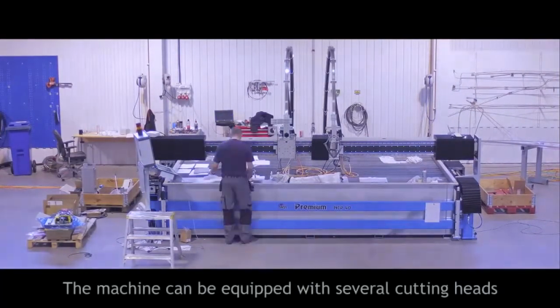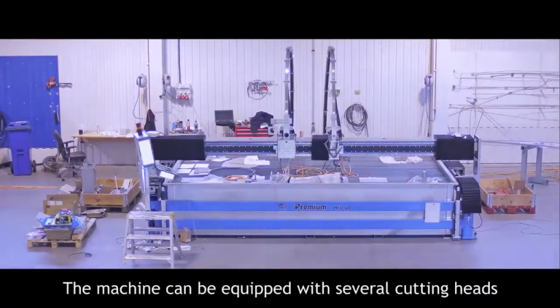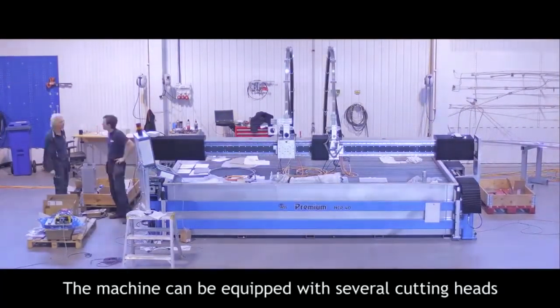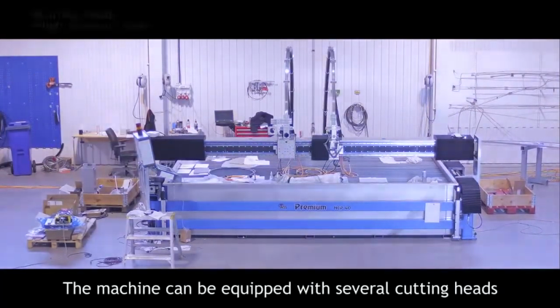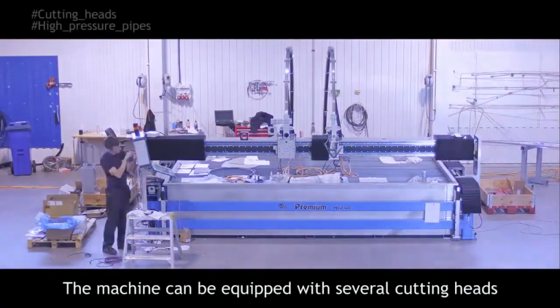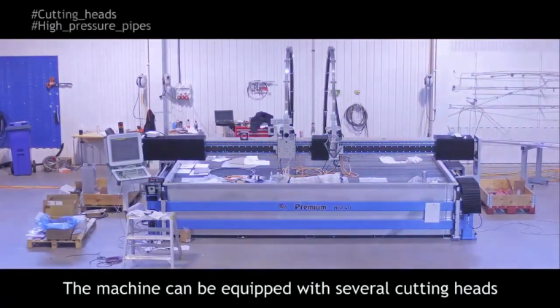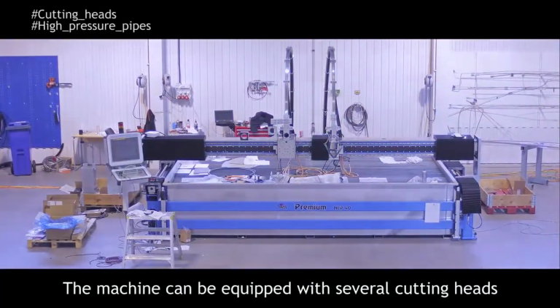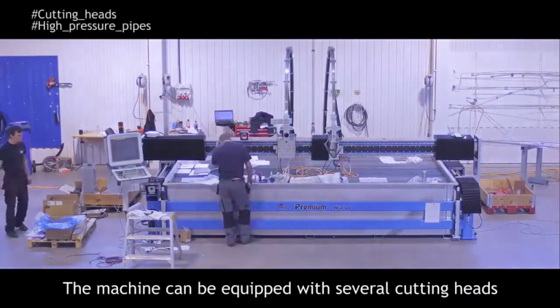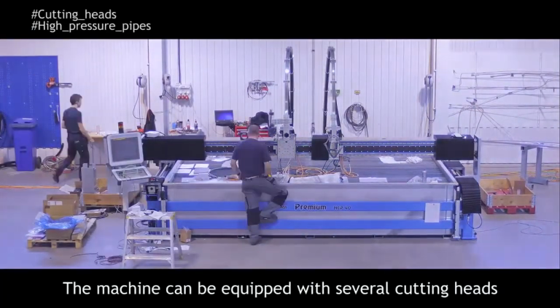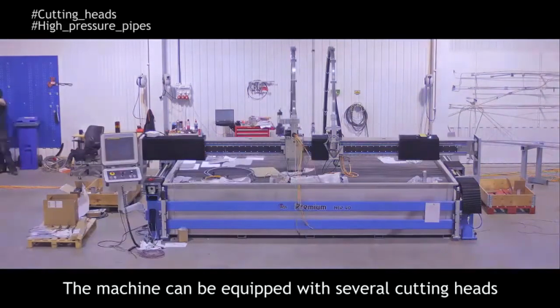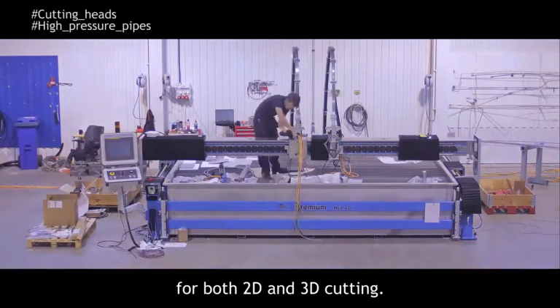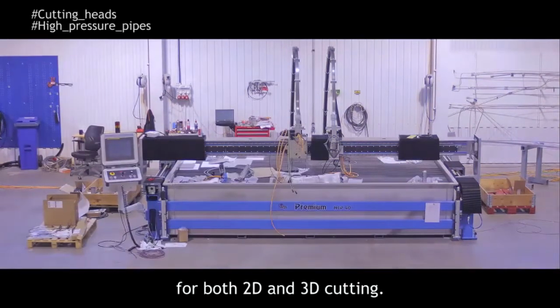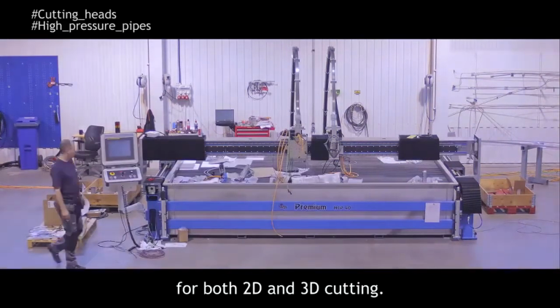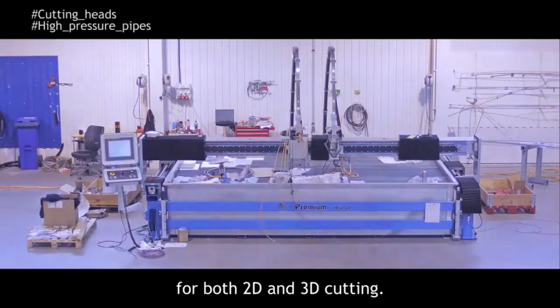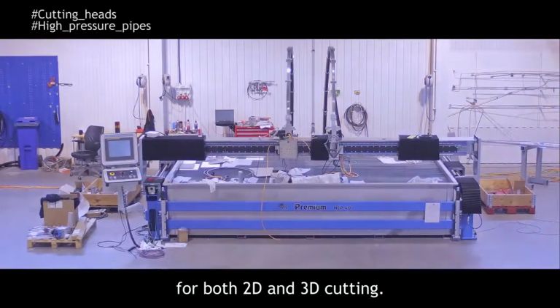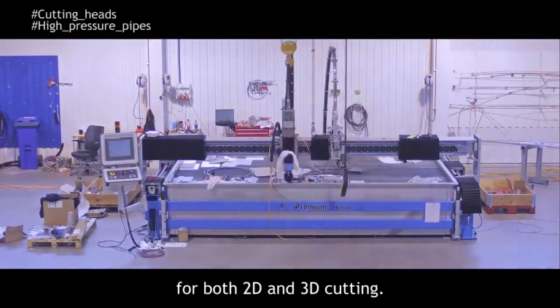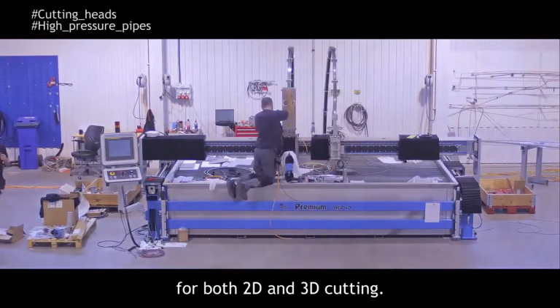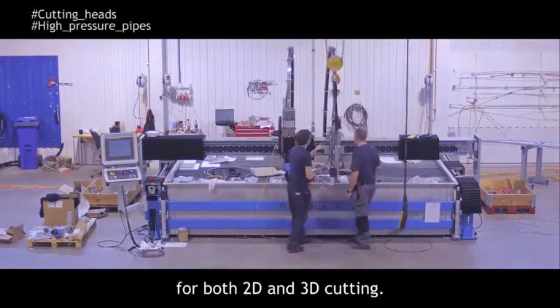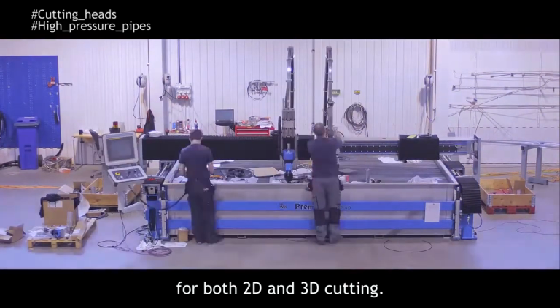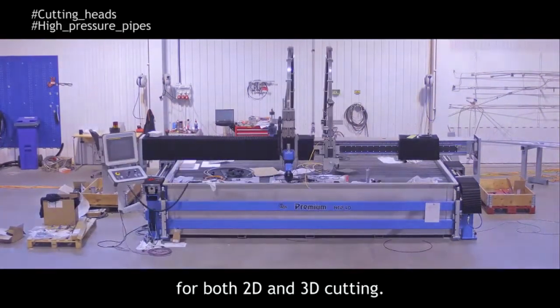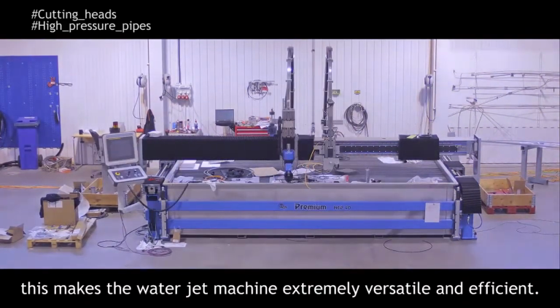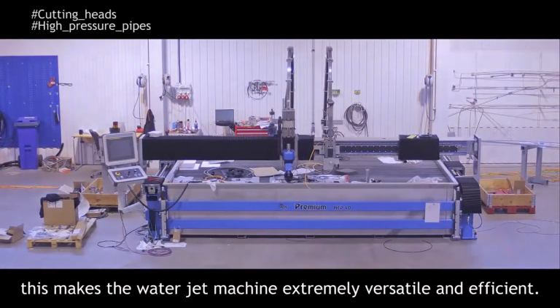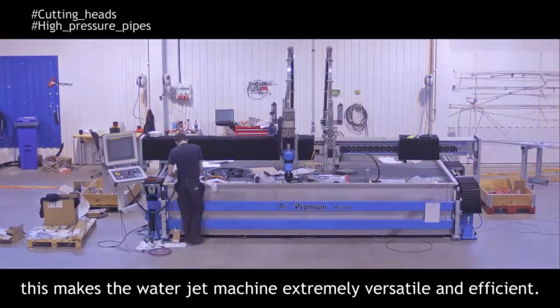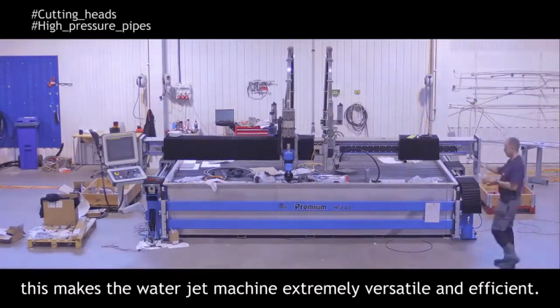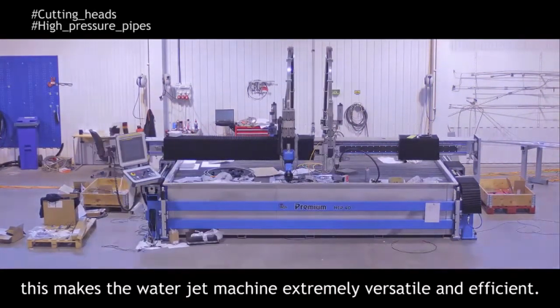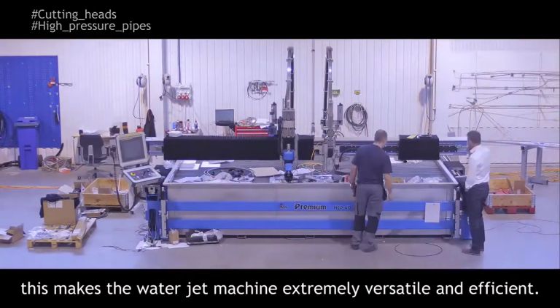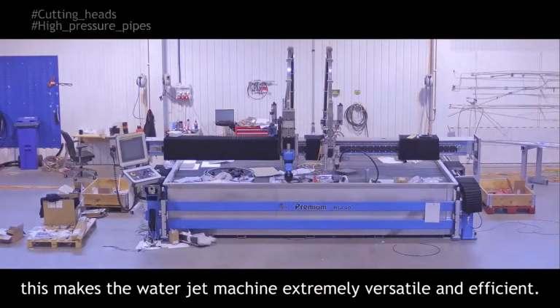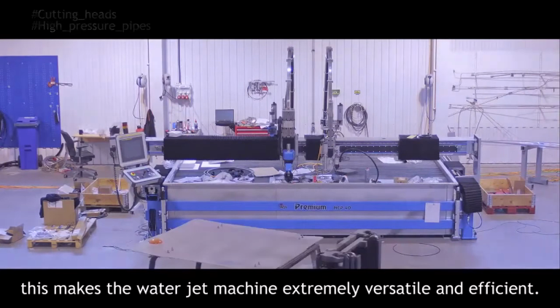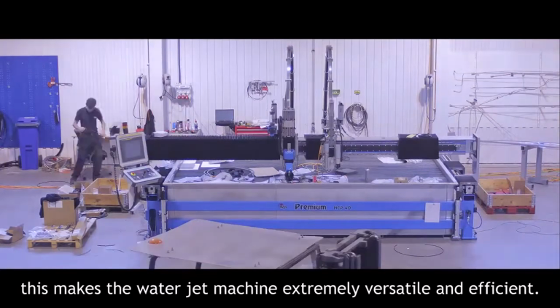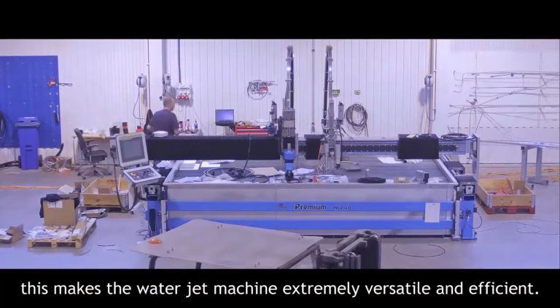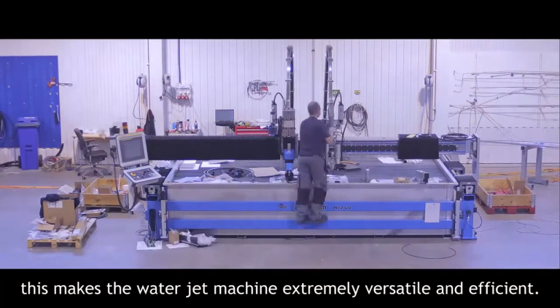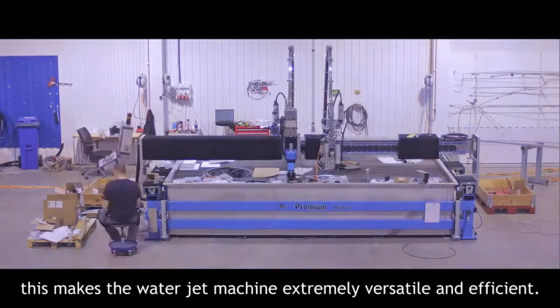The machine can be equipped with several cutting heads for both 2D and 3D cutting. This makes the WaterJet machine extremely versatile and efficient.